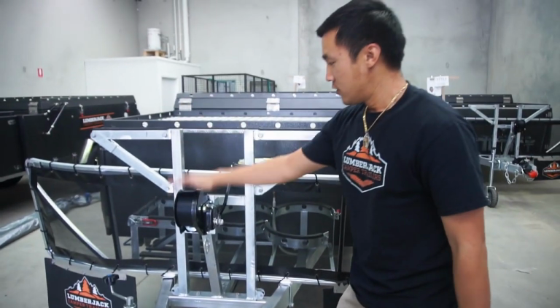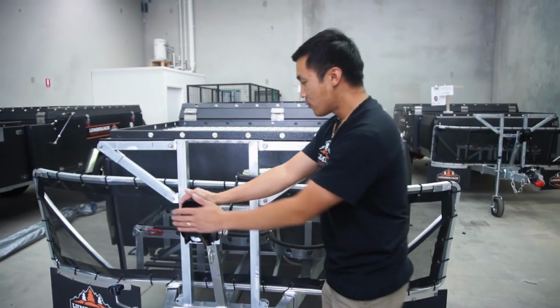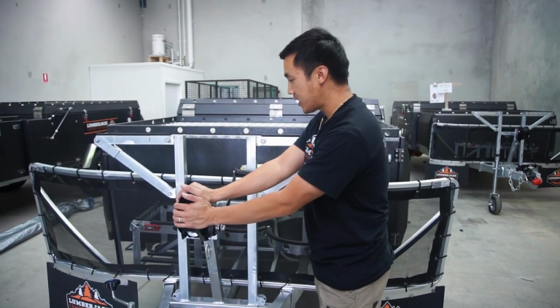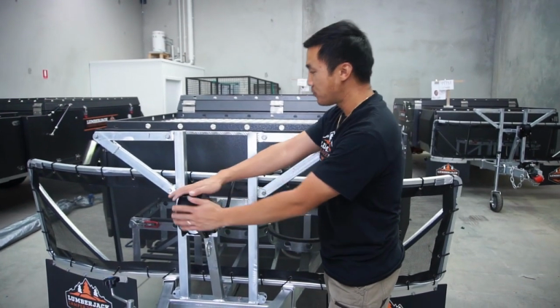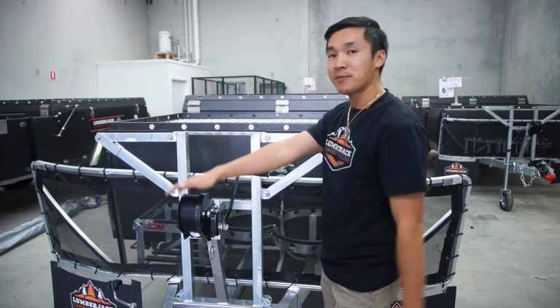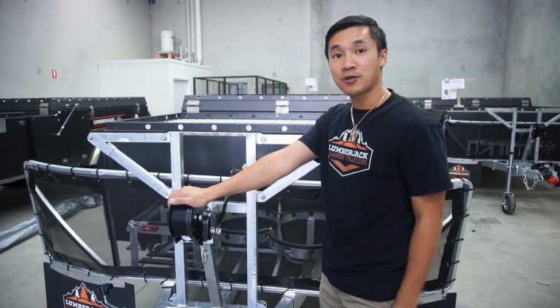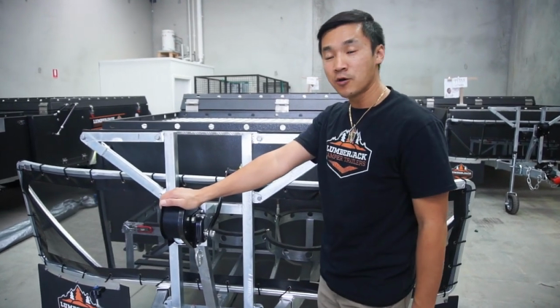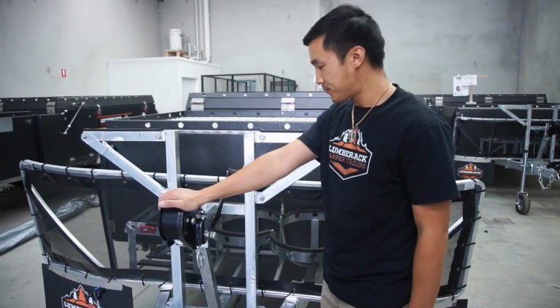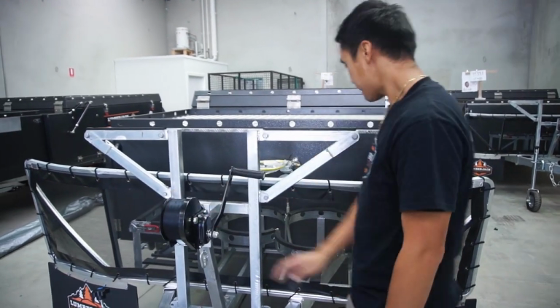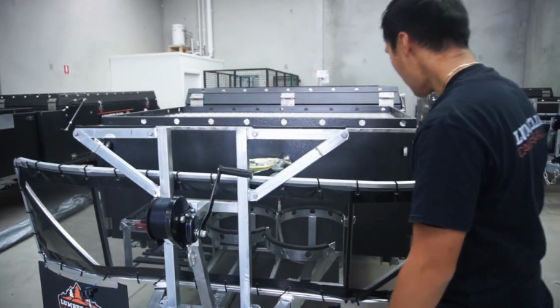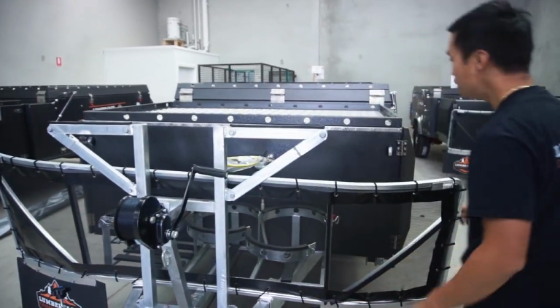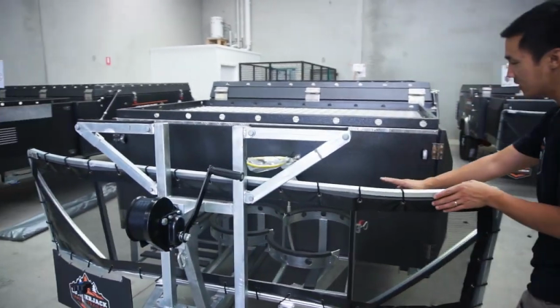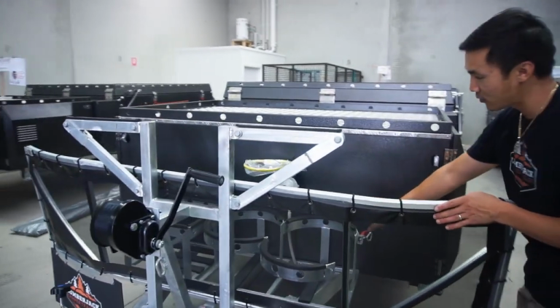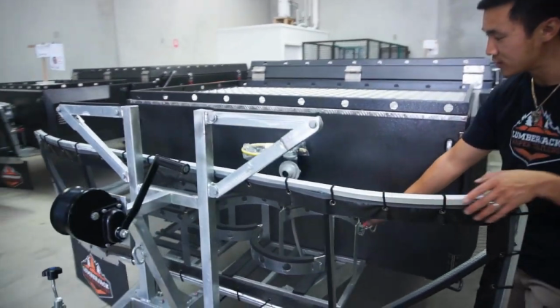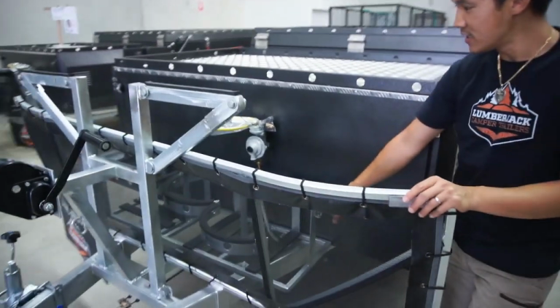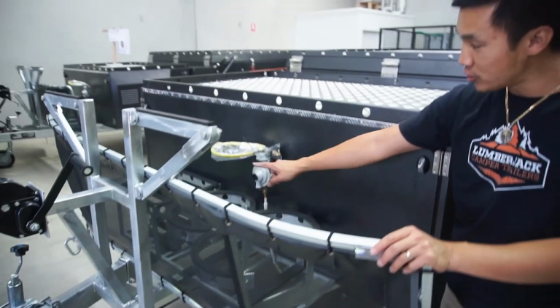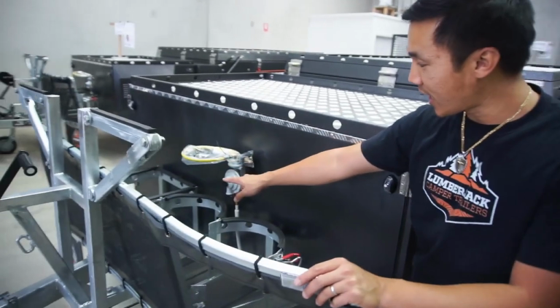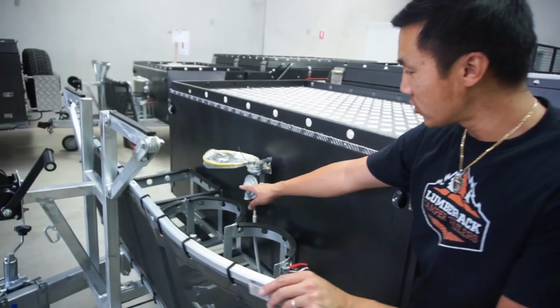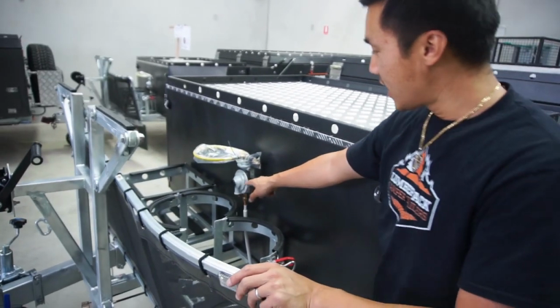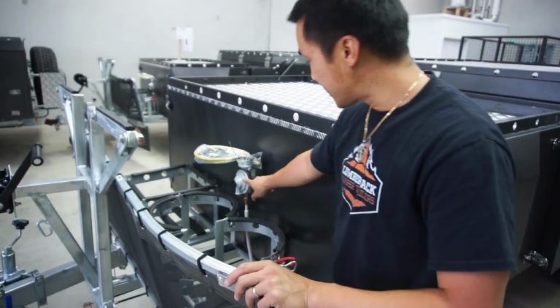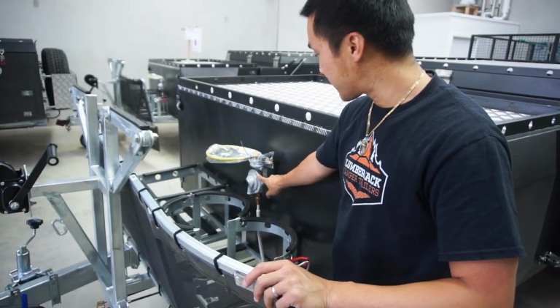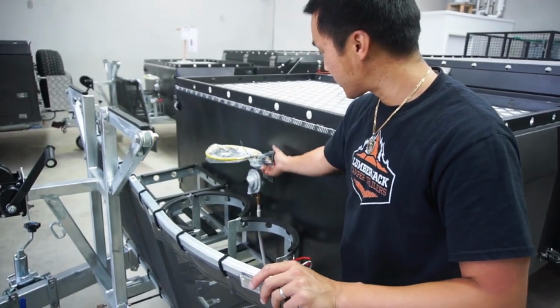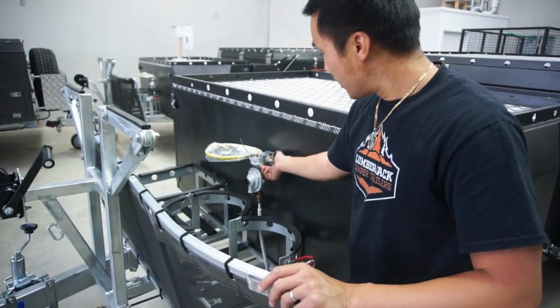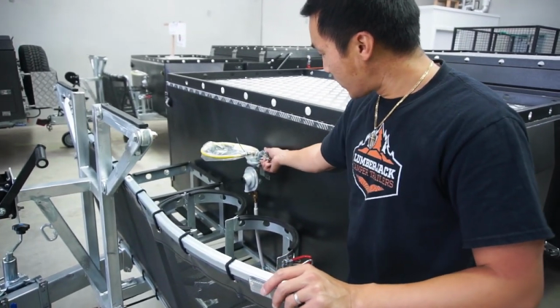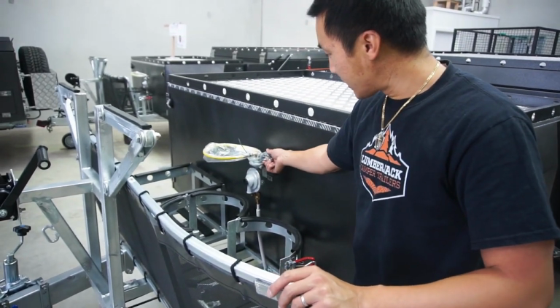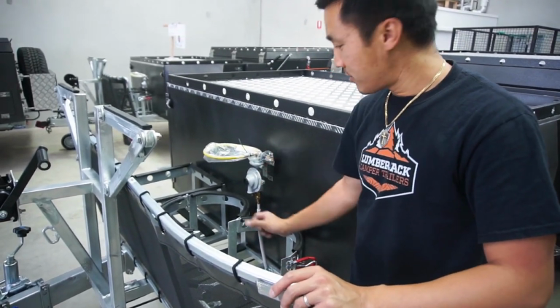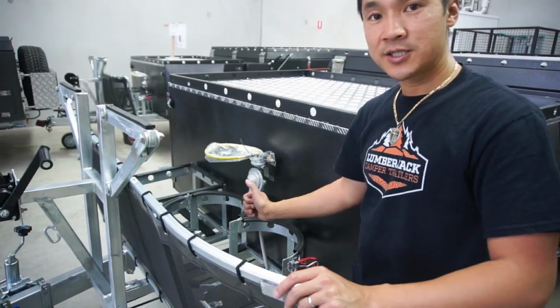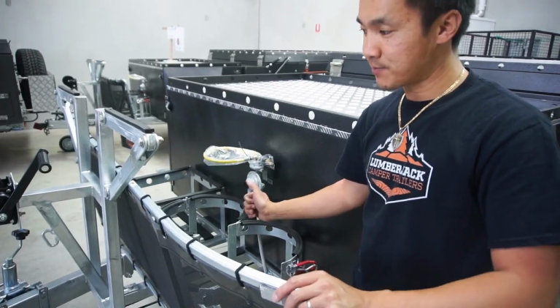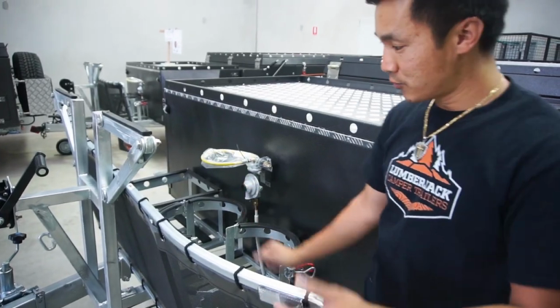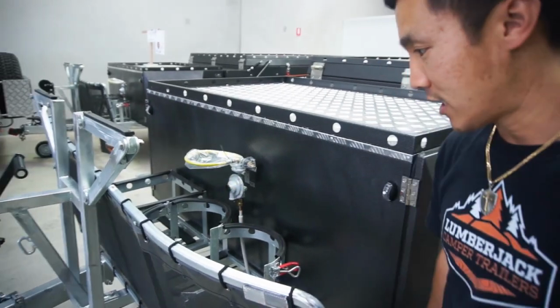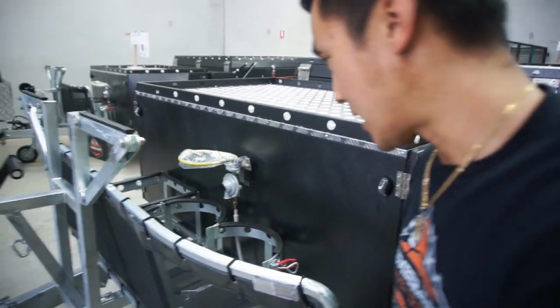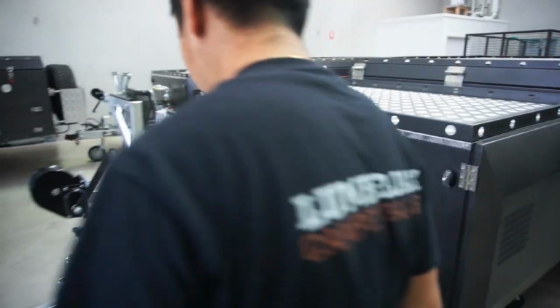The front winch here helps open up the camper trailer and close it. You get two 9kg gas bottle holders here, and two jerry can holders. And this is the gas tunnel — the one regulator line, plug it into your gas bottle, and you've got gas for the stove.